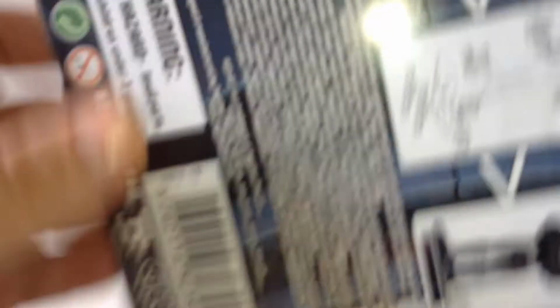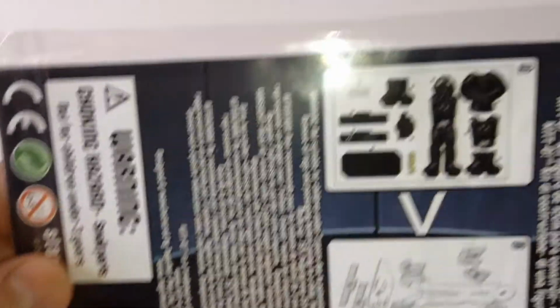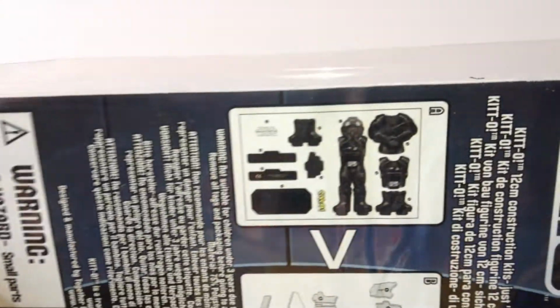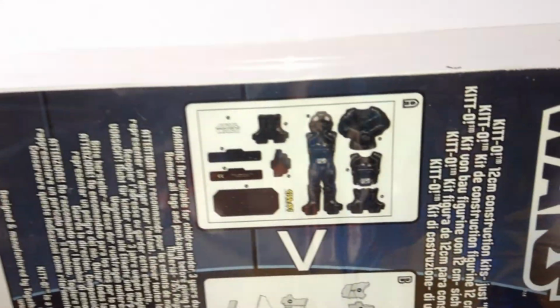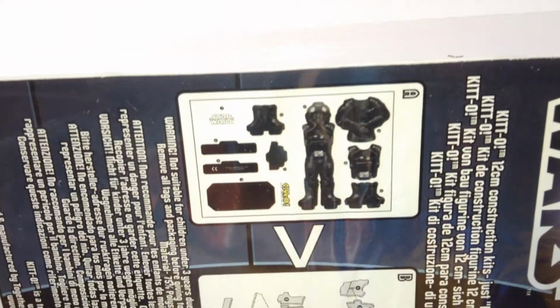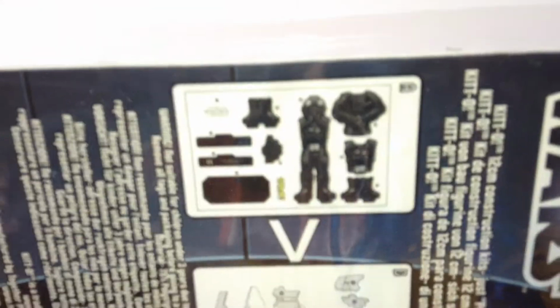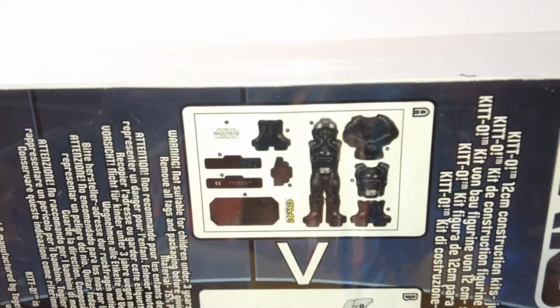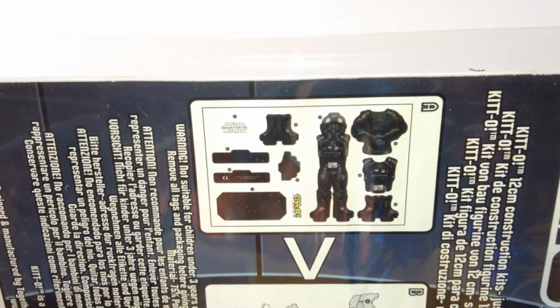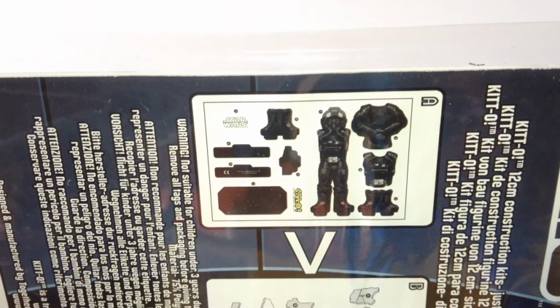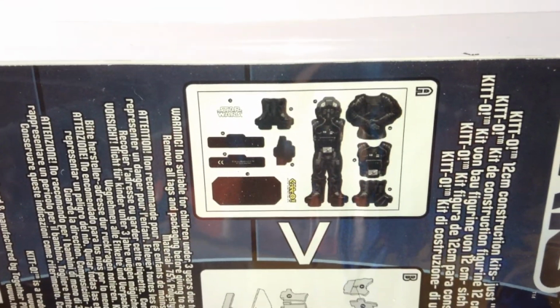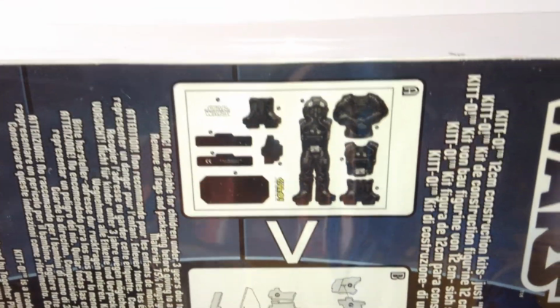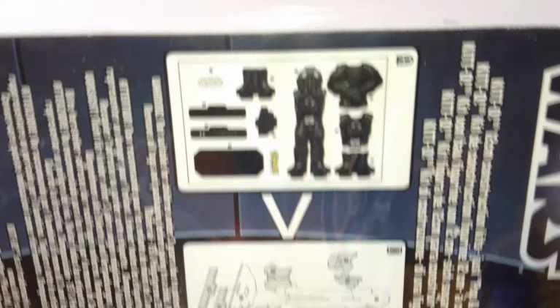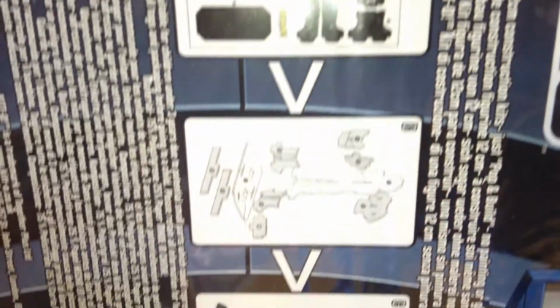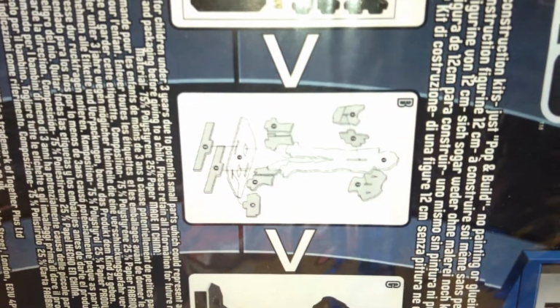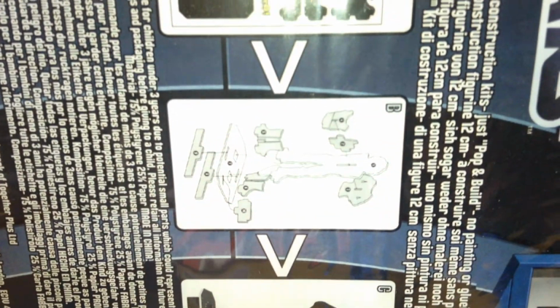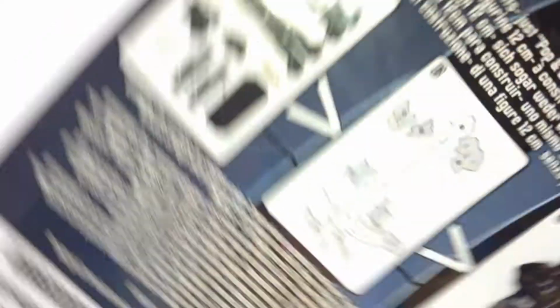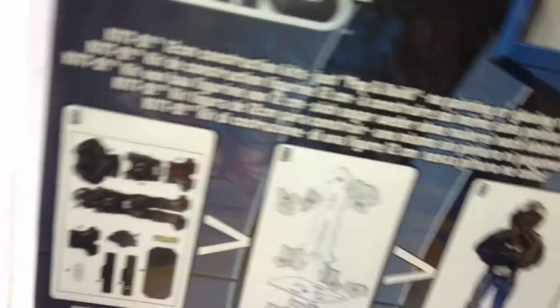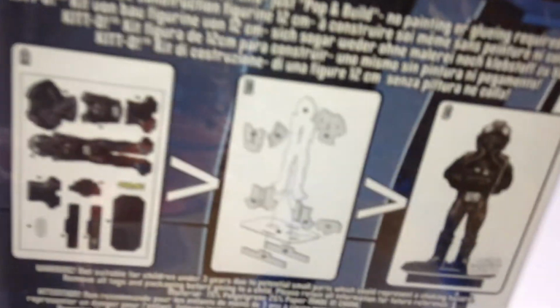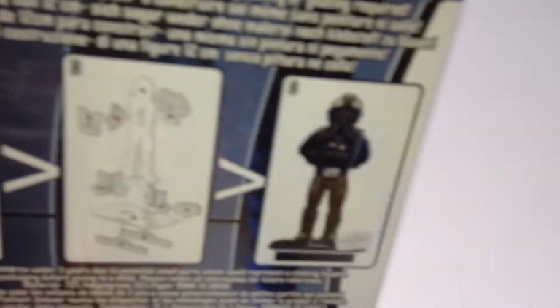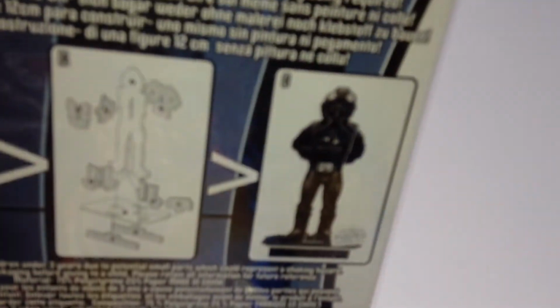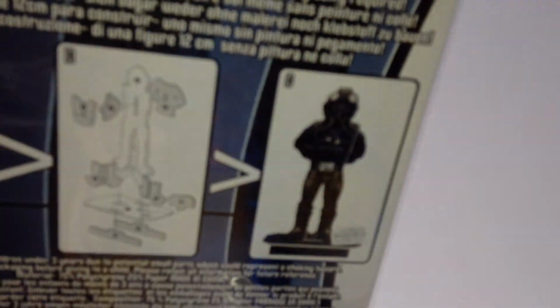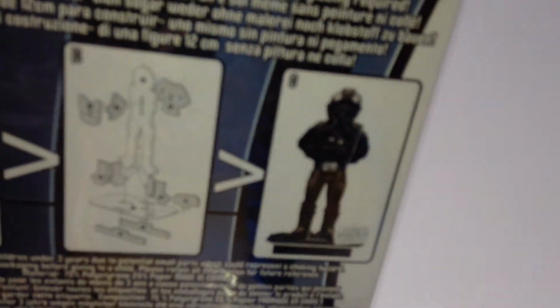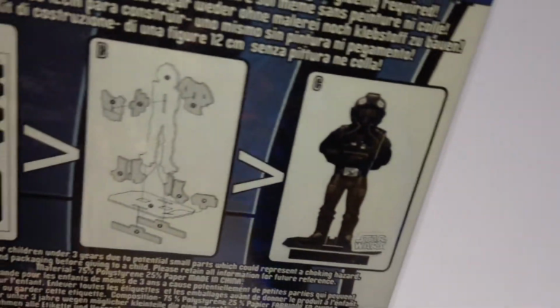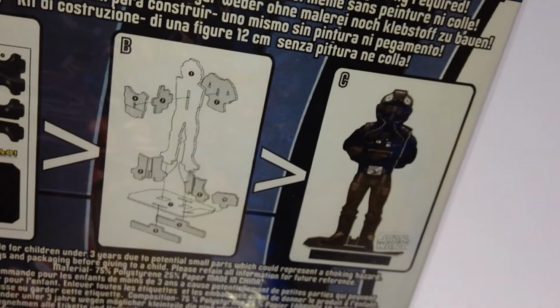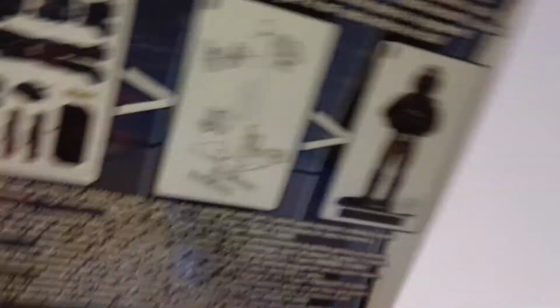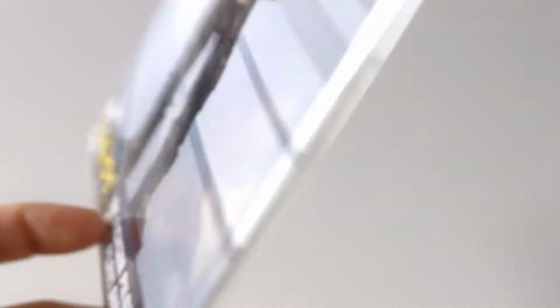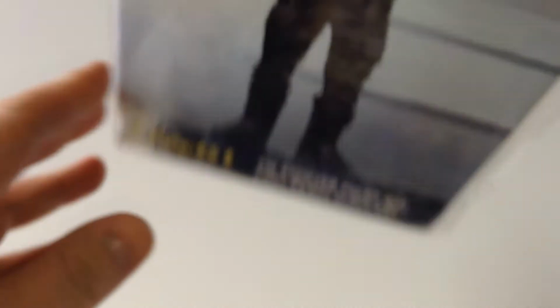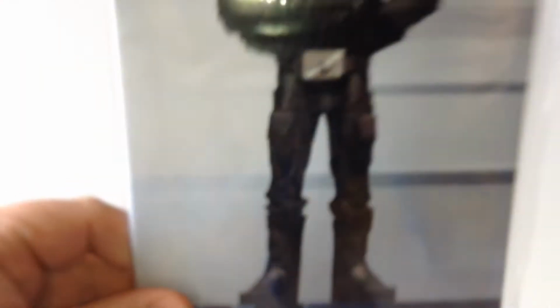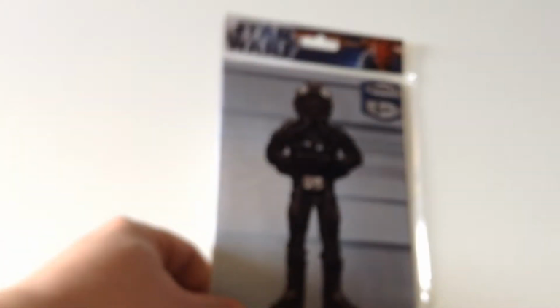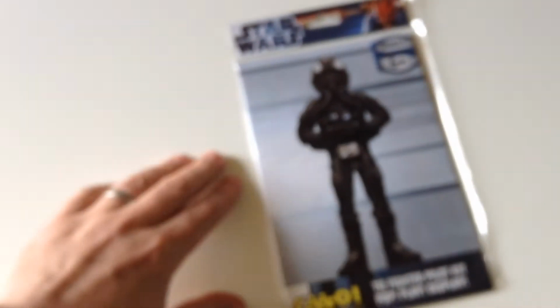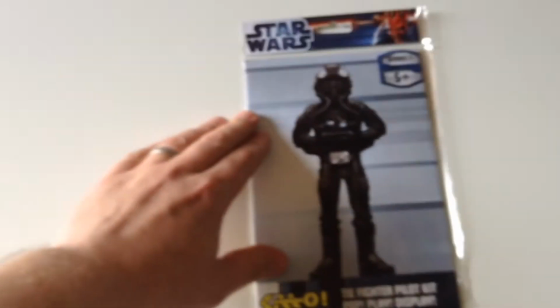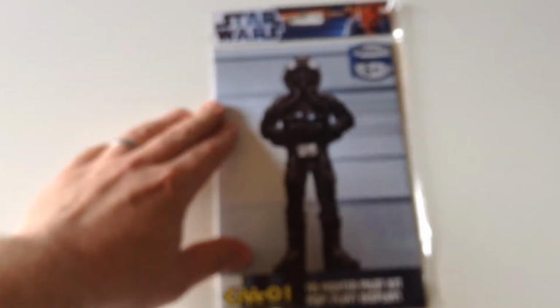On the back of the packaging you can see the foam core board. You punch the pieces out, and there are instructions for assembly and a picture of the finished item. So let's get this open and see what's inside.